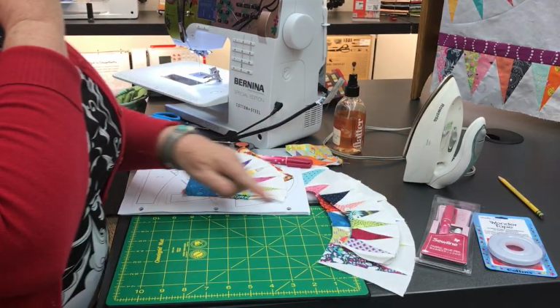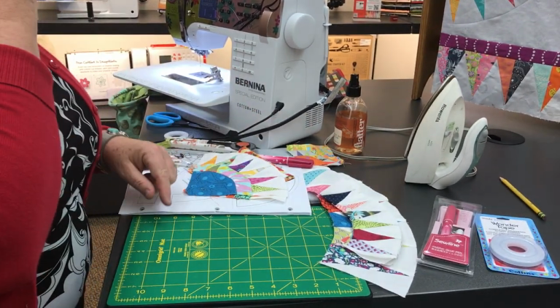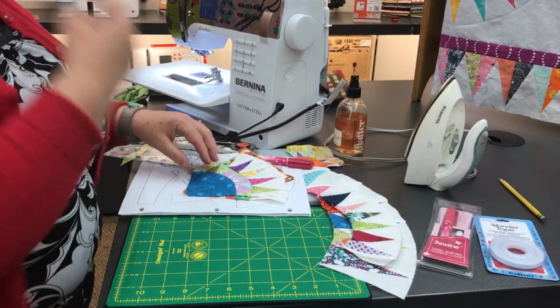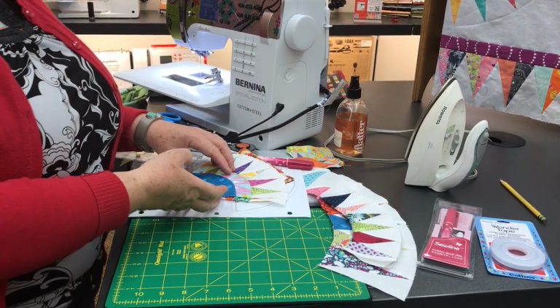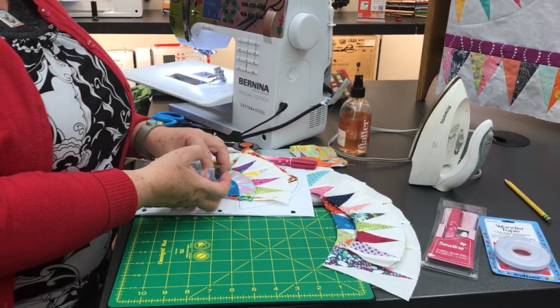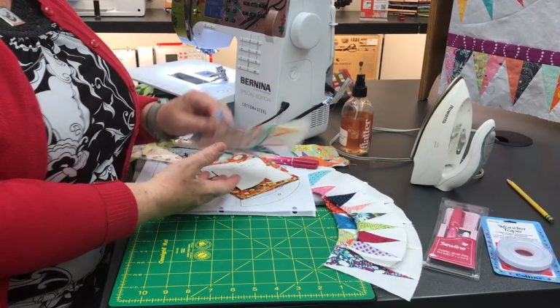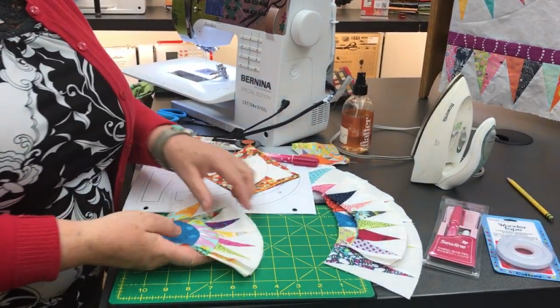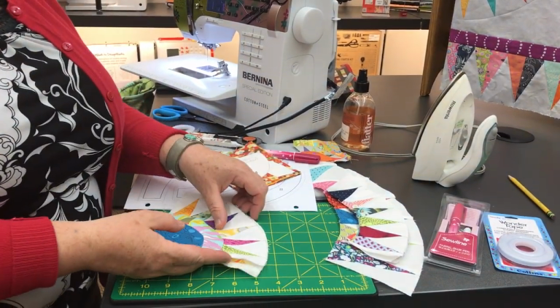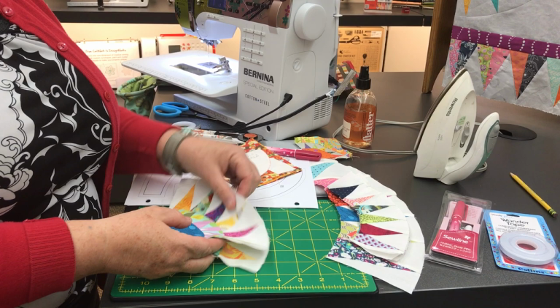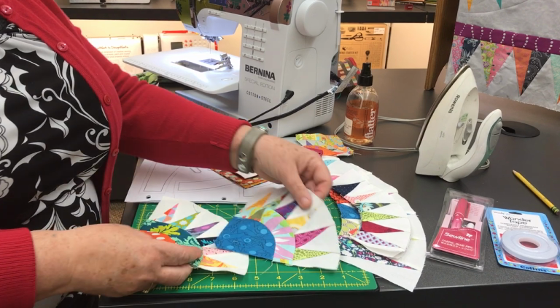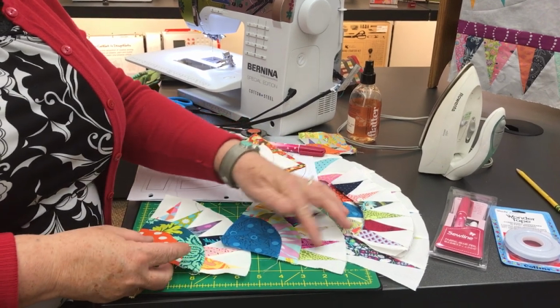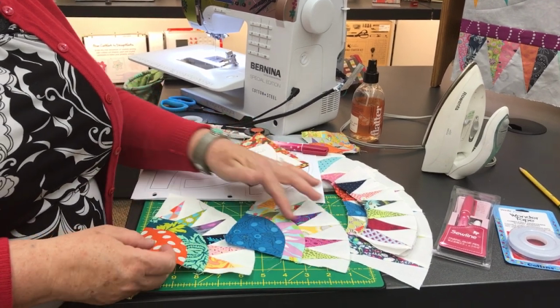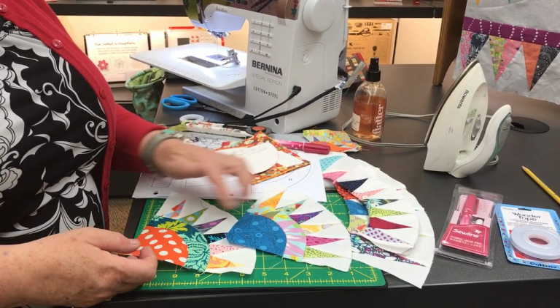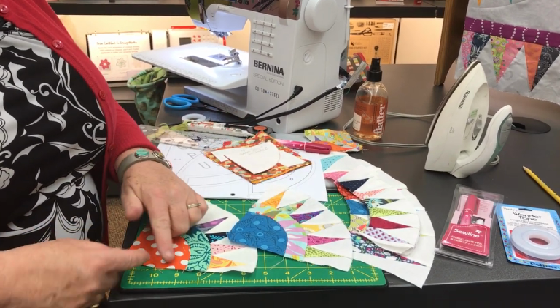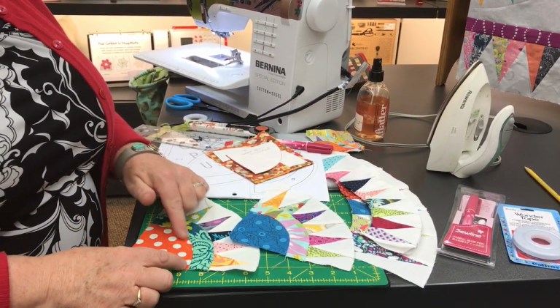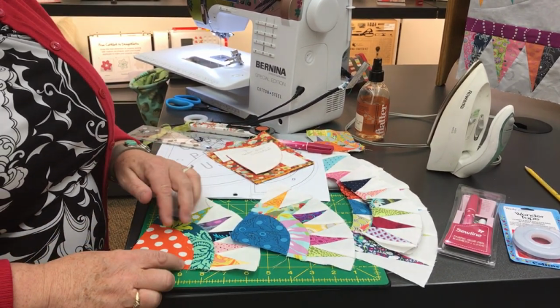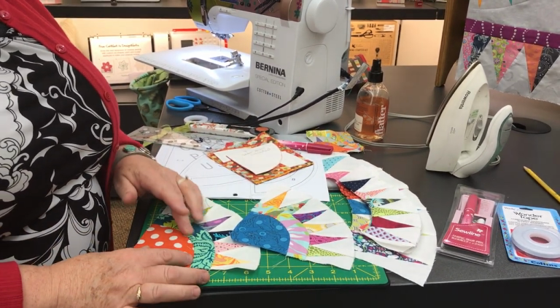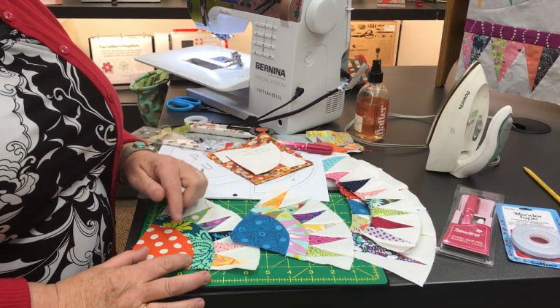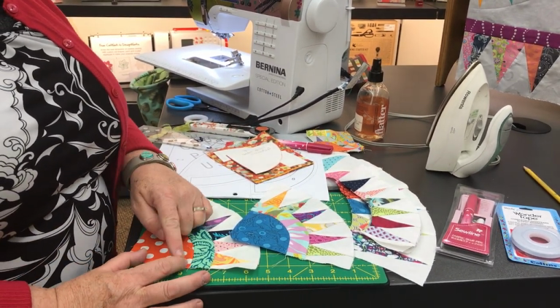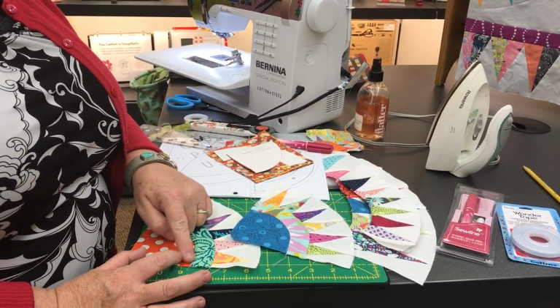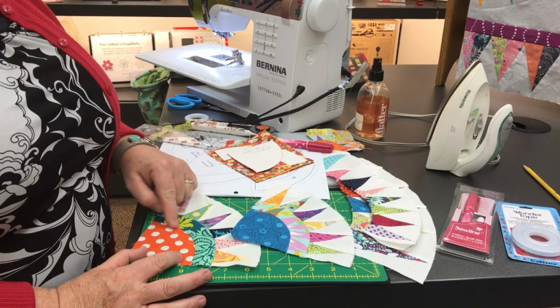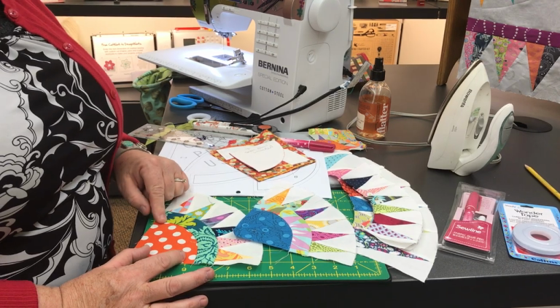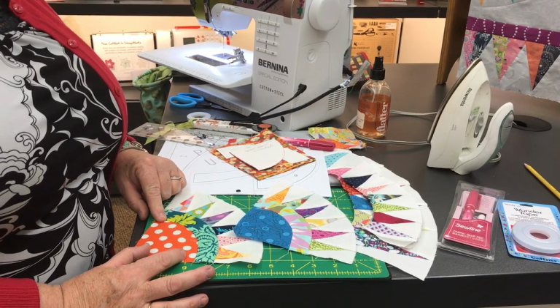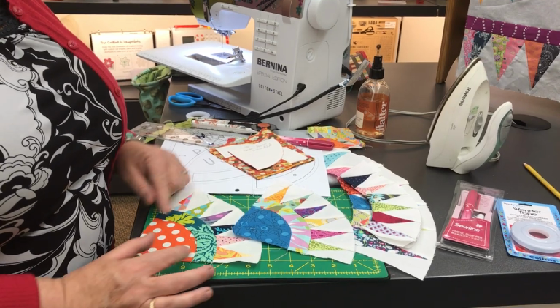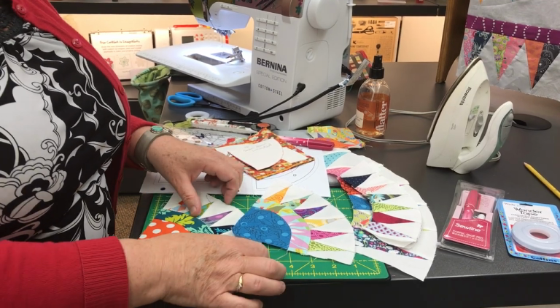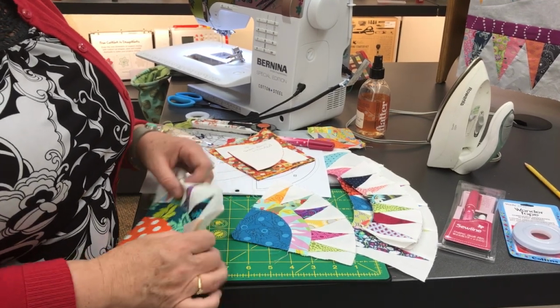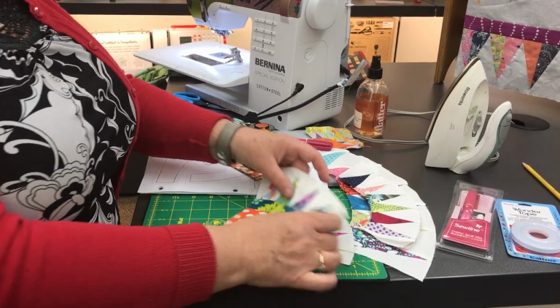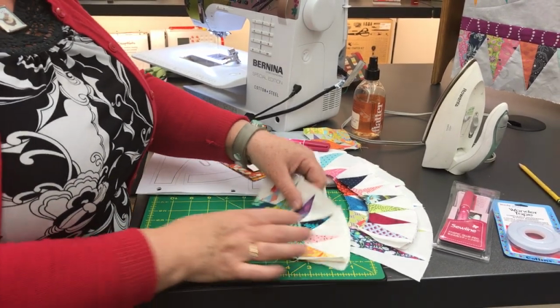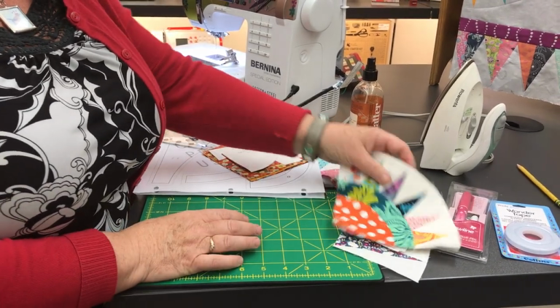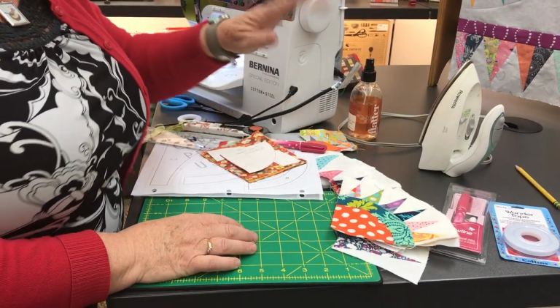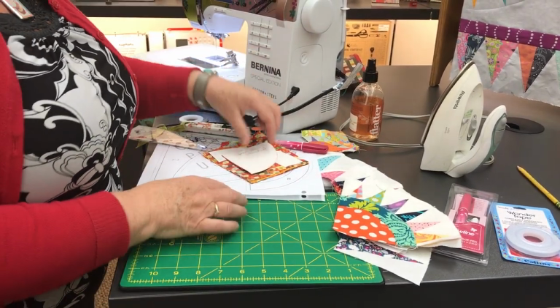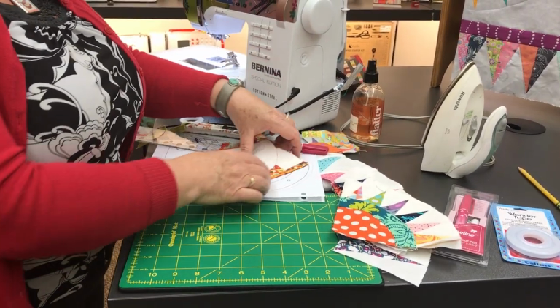Once you've got those little lovelies together and you're ready to start making additional pieces, this is what we're going to work on today — showing you how to do these curves that can be difficult and a little bit scary, but they're not.